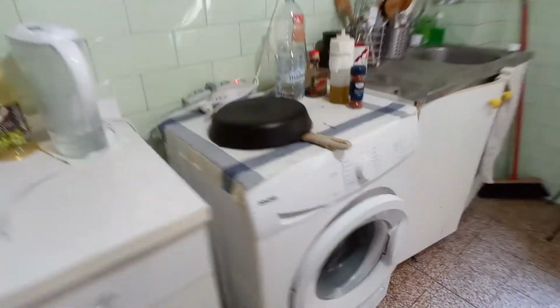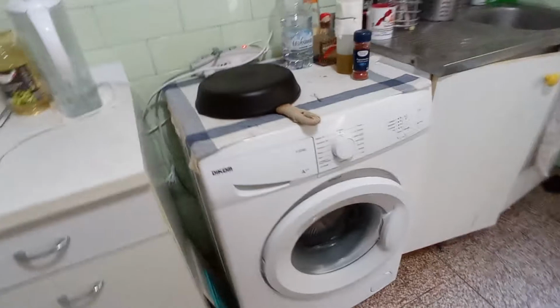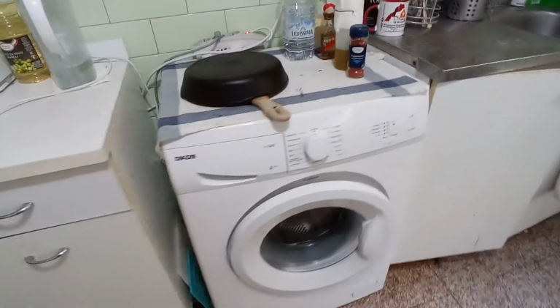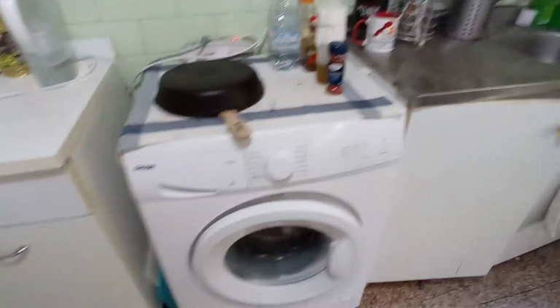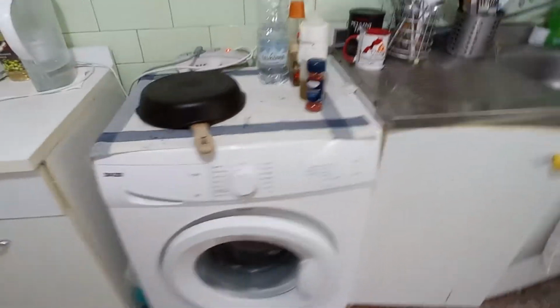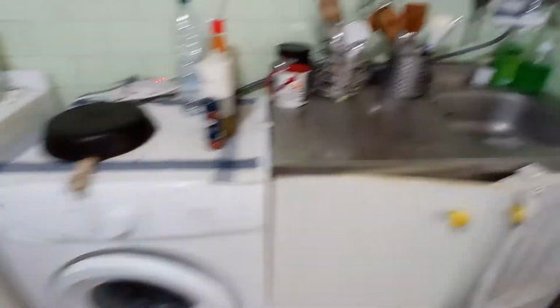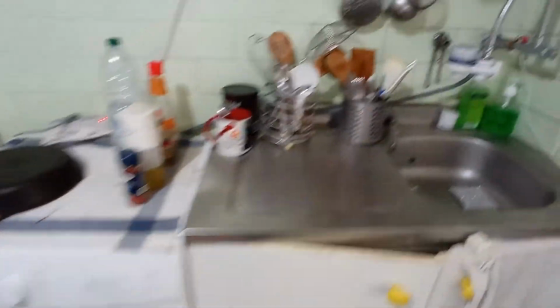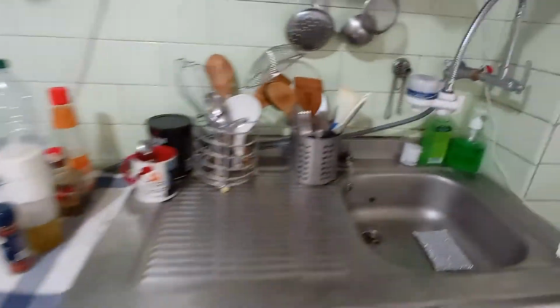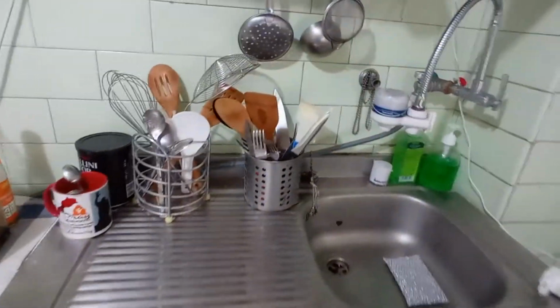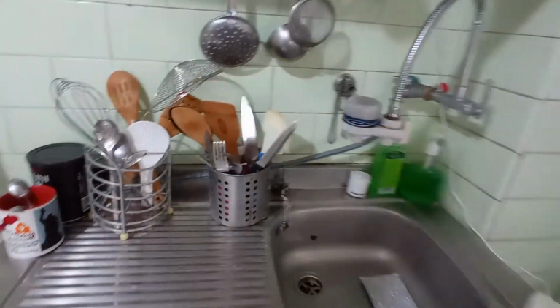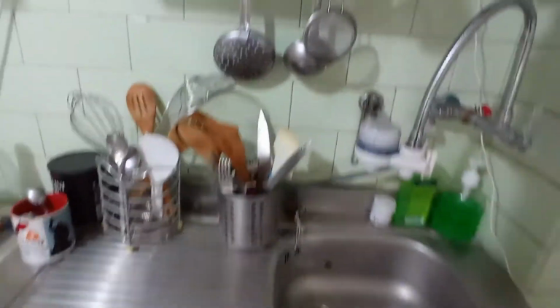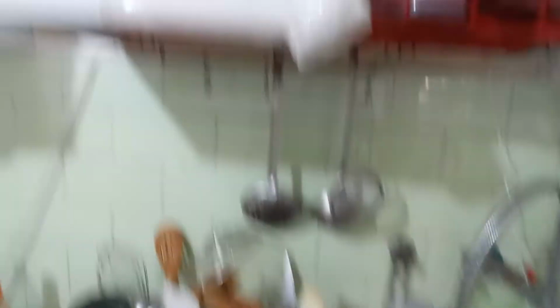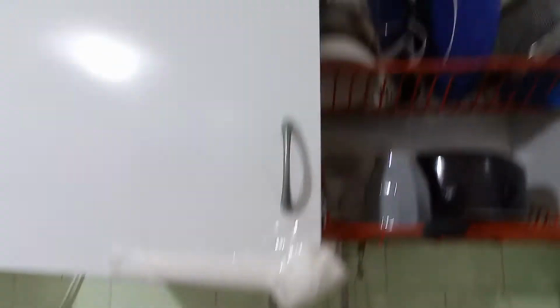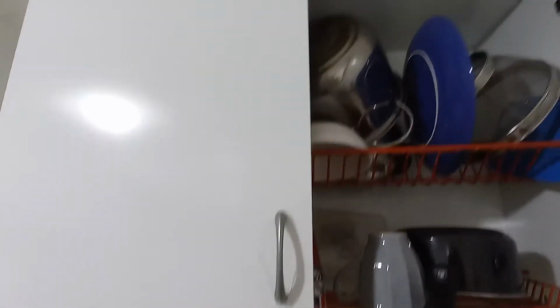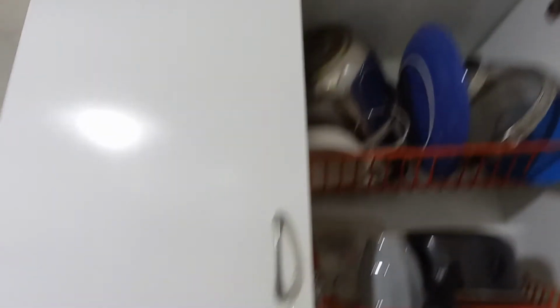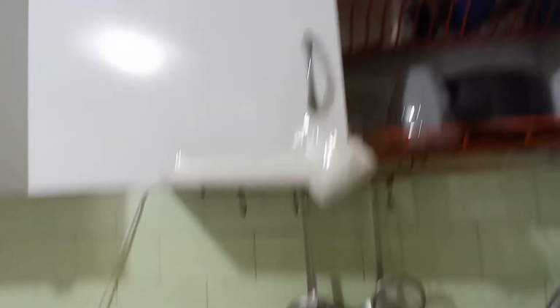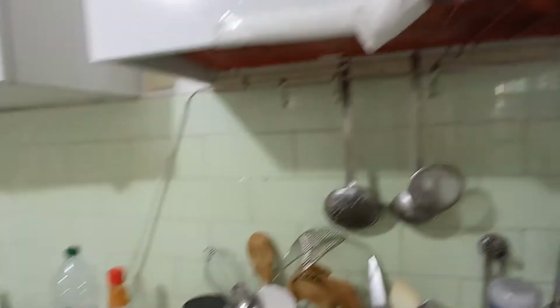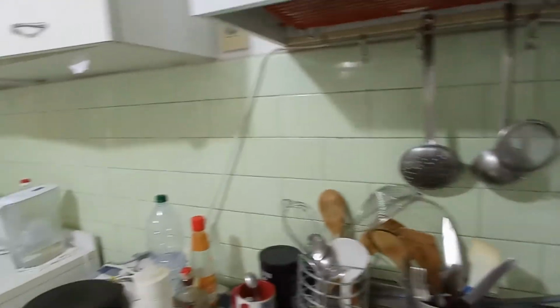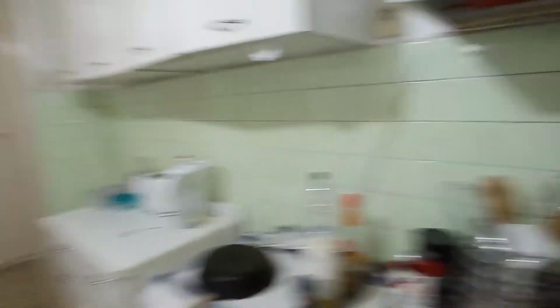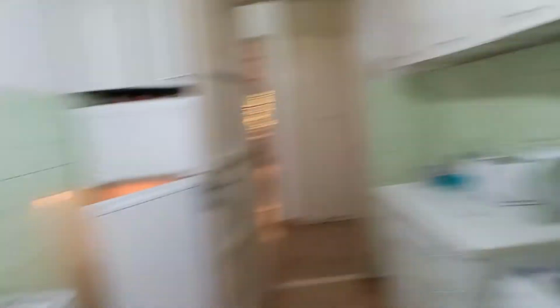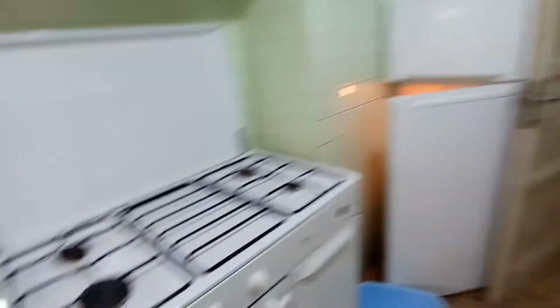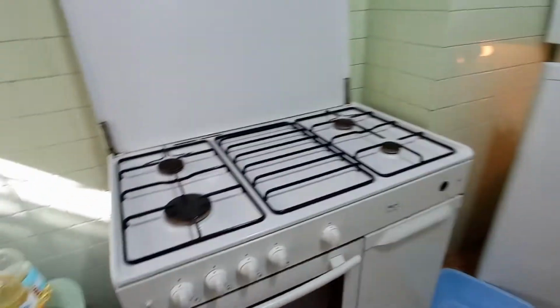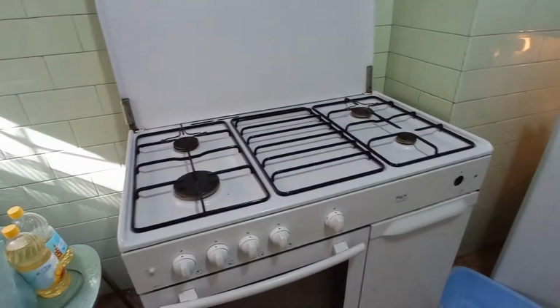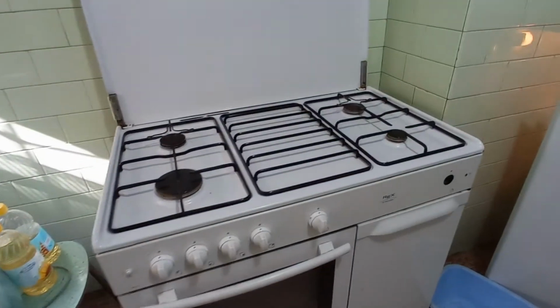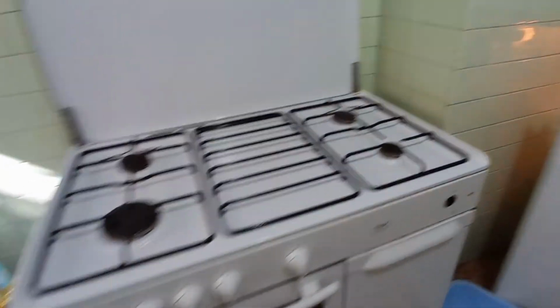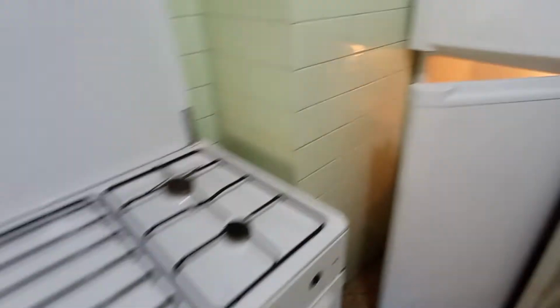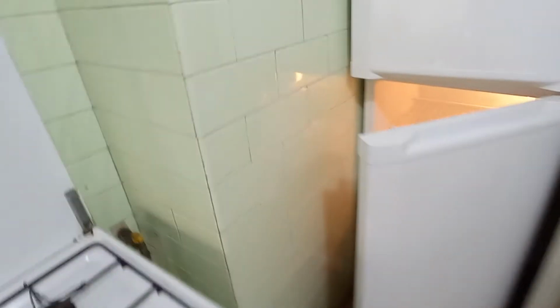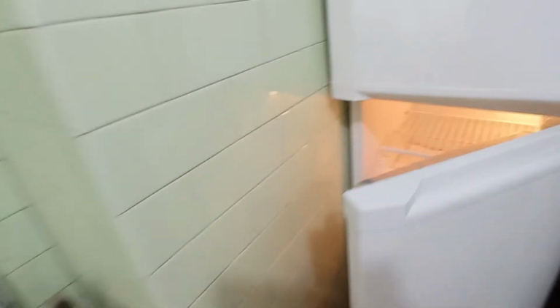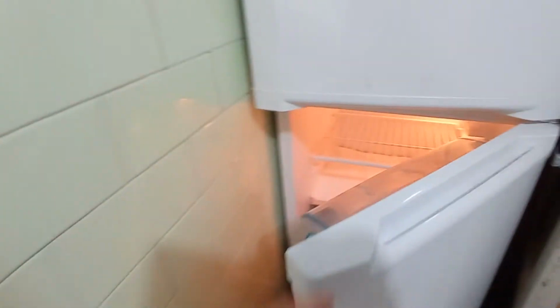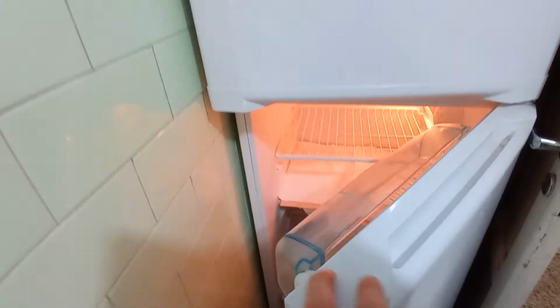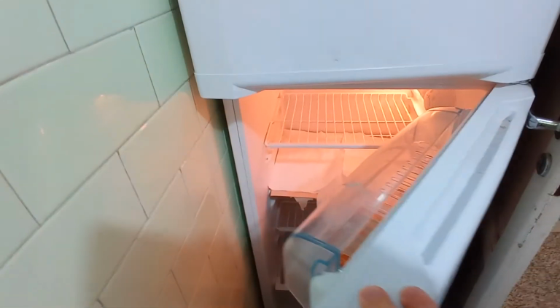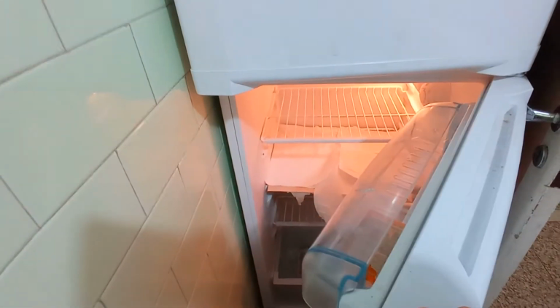We have a washing machine here, the sink, the cupboard, kitchen and the fridge.